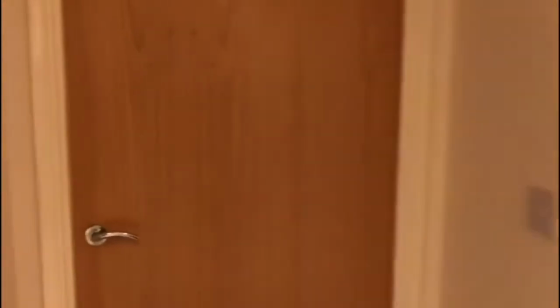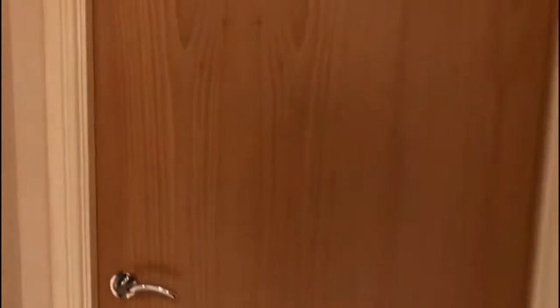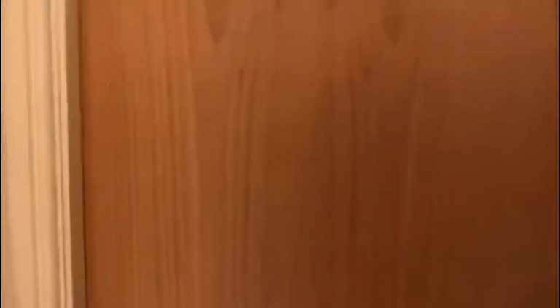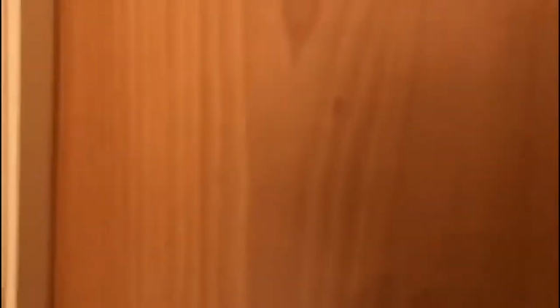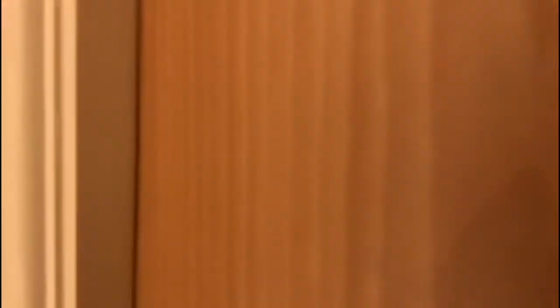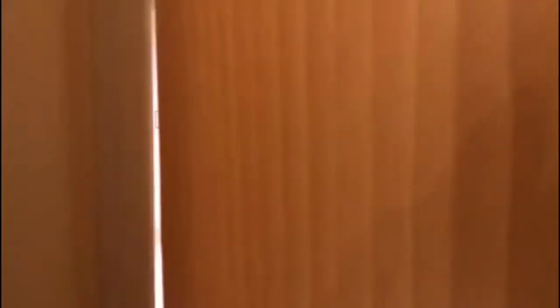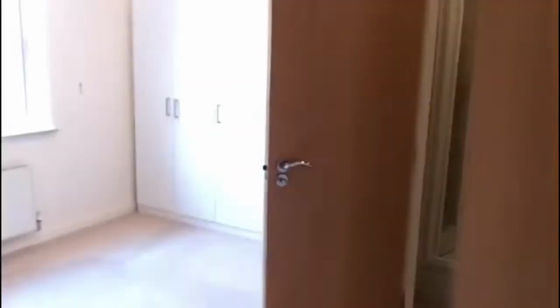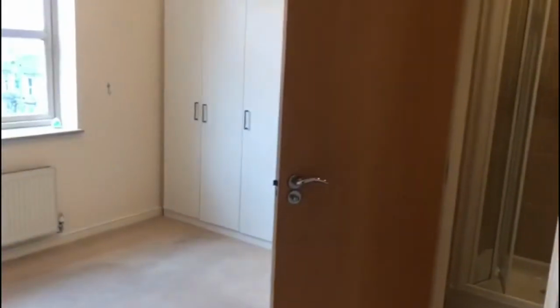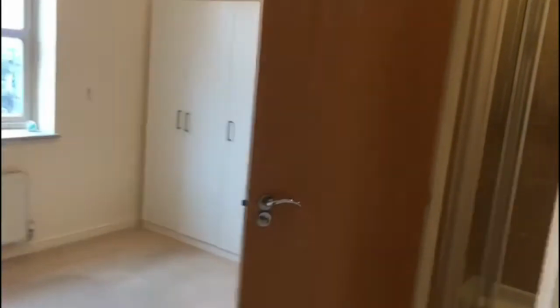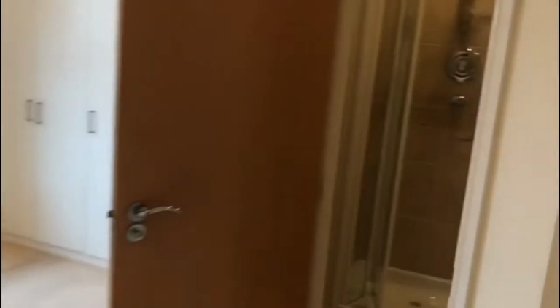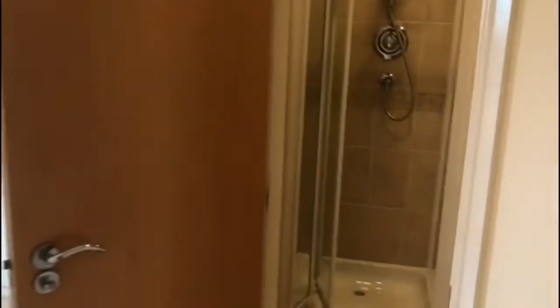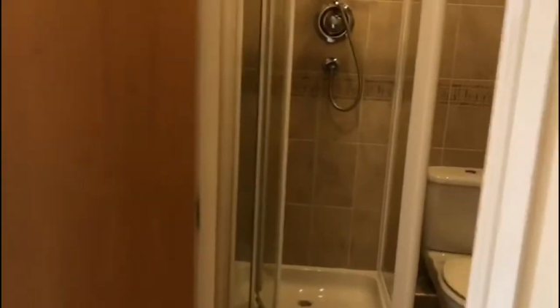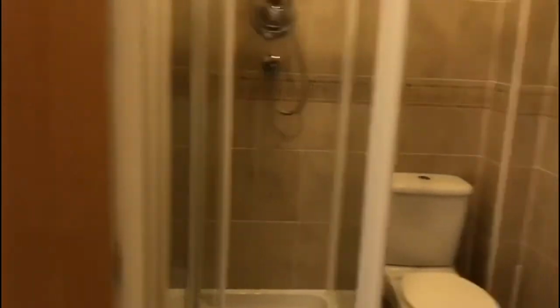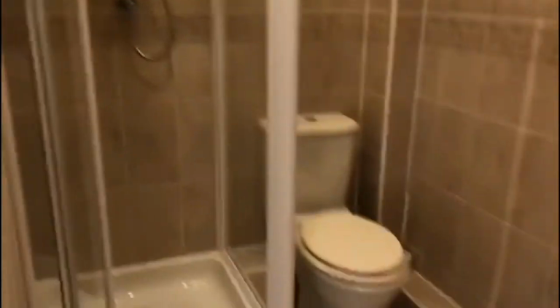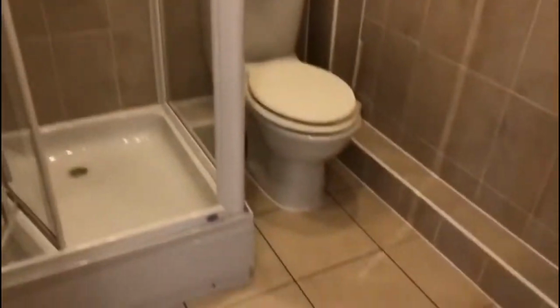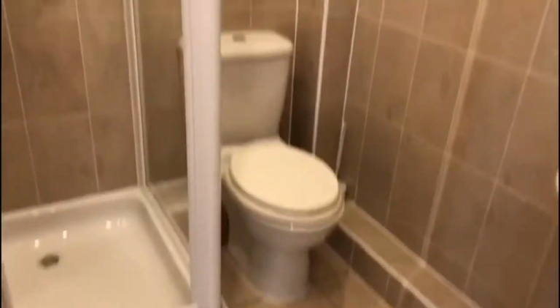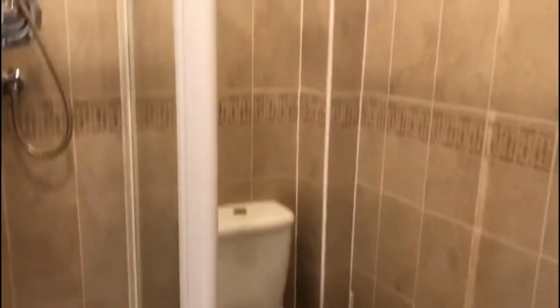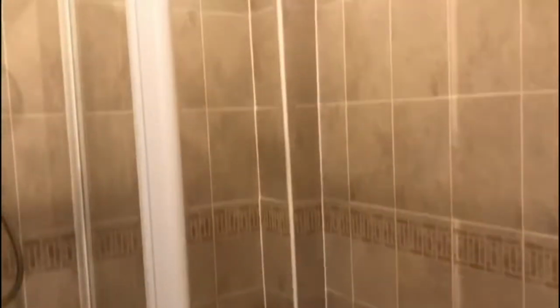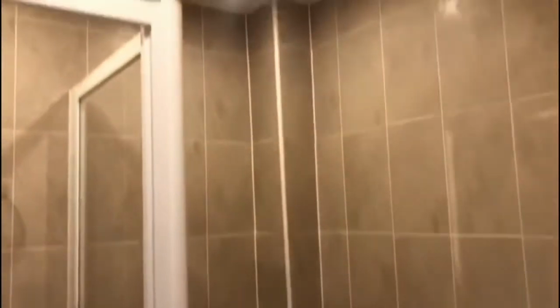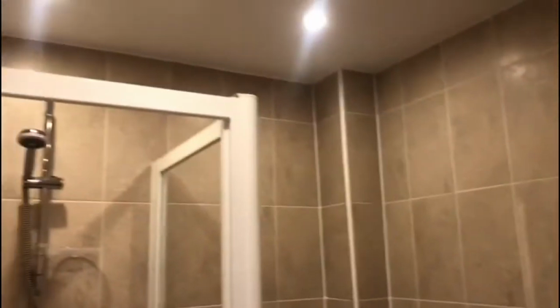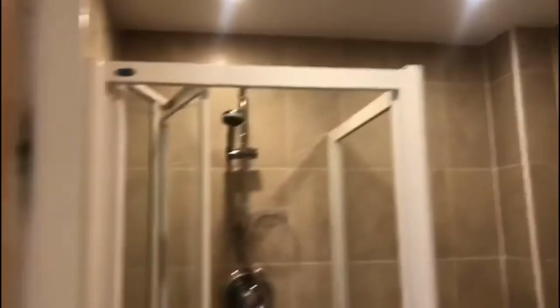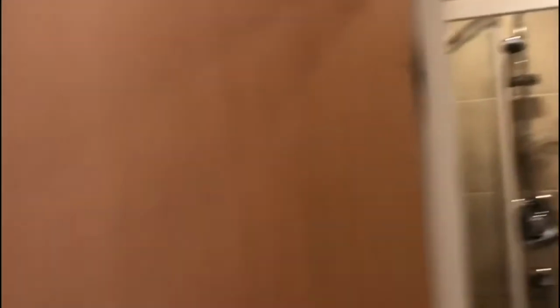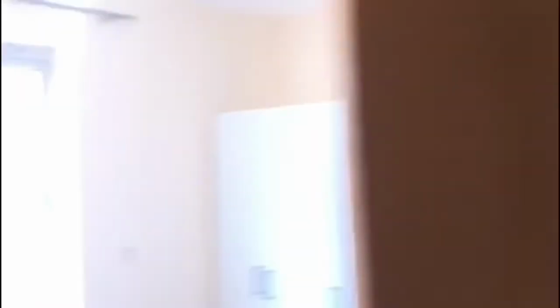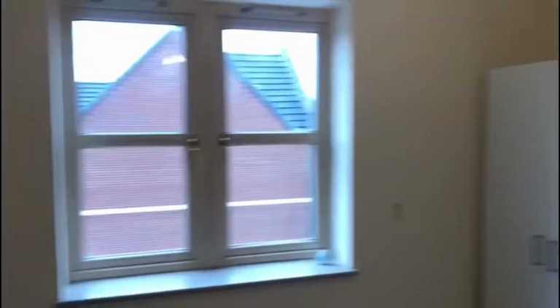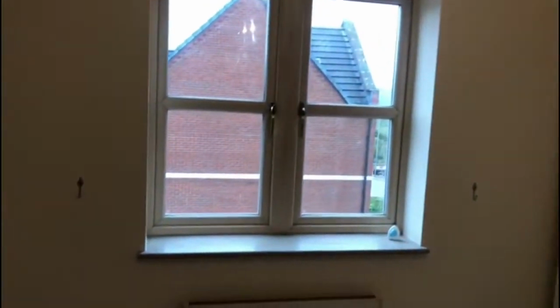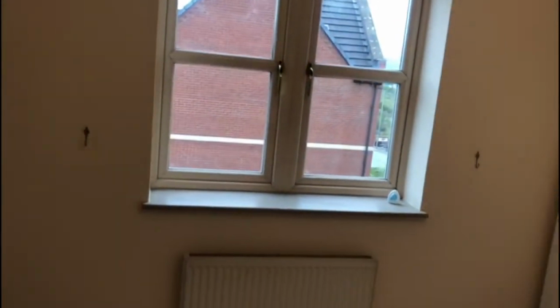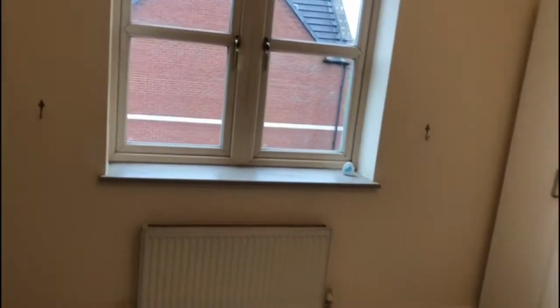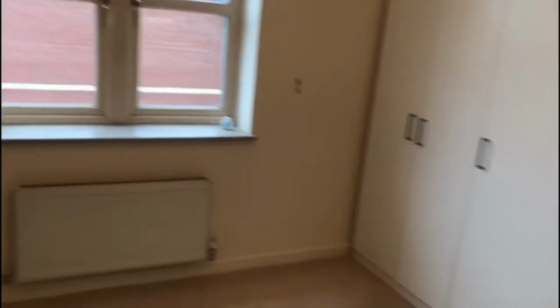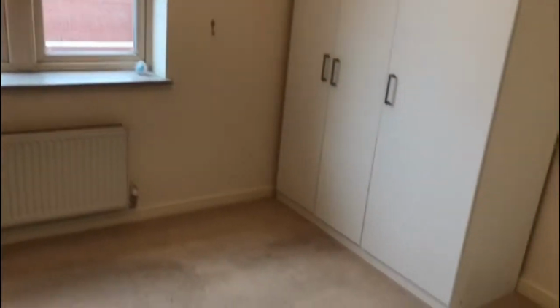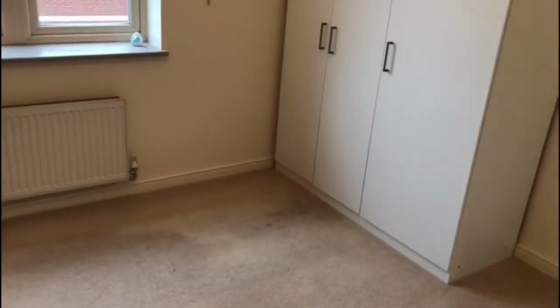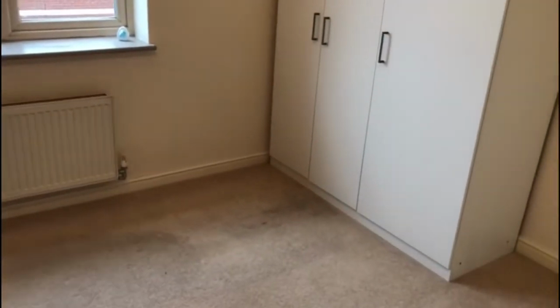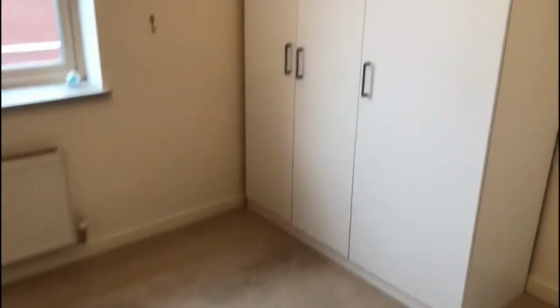I'll lead you into the master bedroom, which has the added benefit of an ensuite with shower, and will also accommodate a double bed and other furniture.